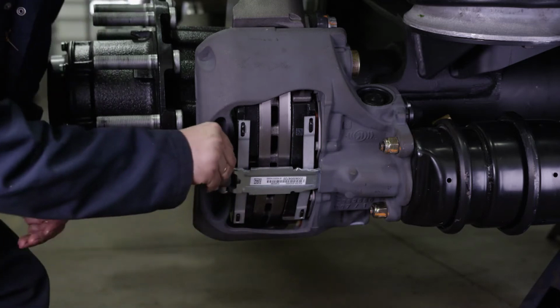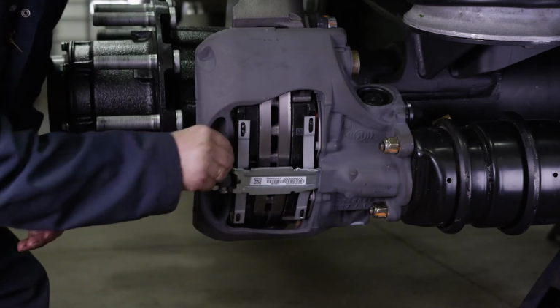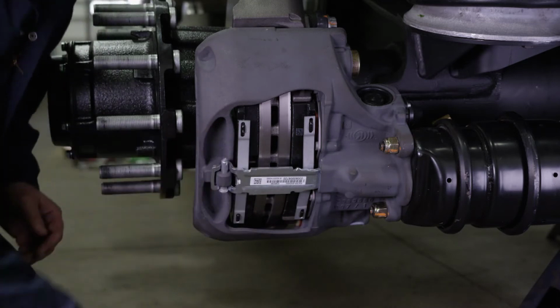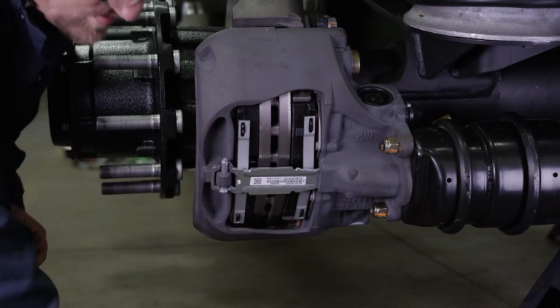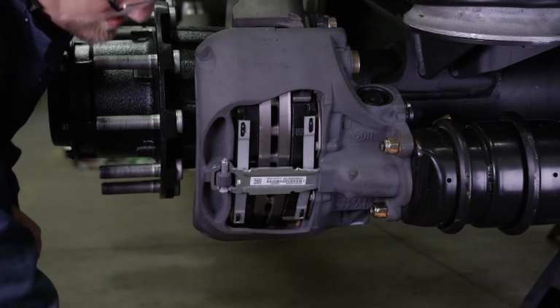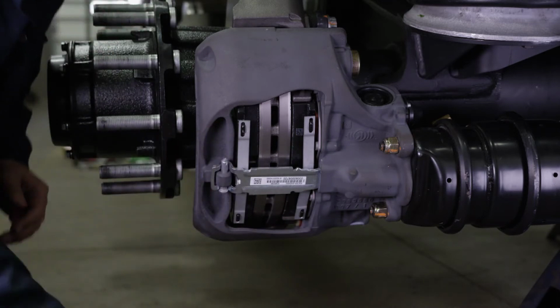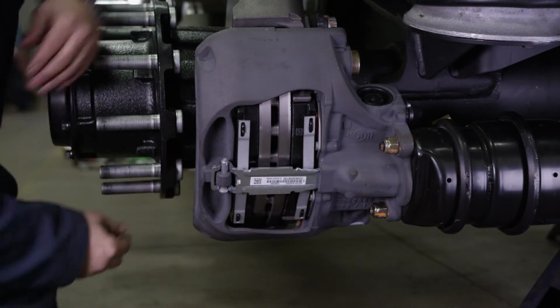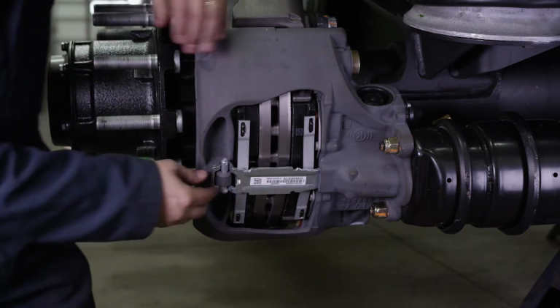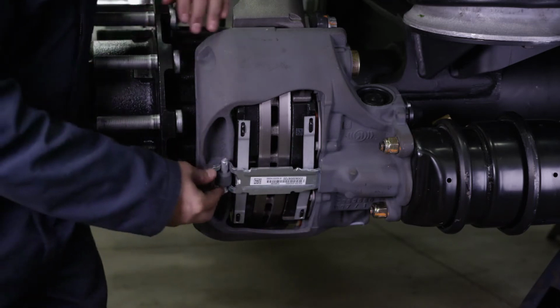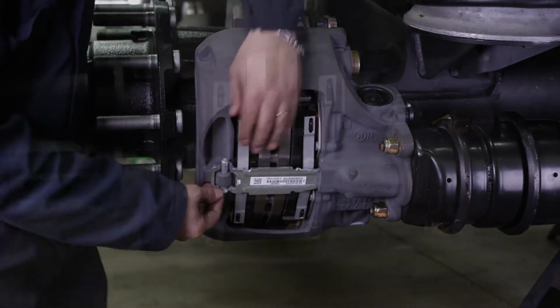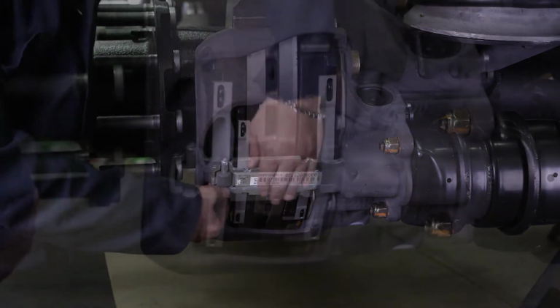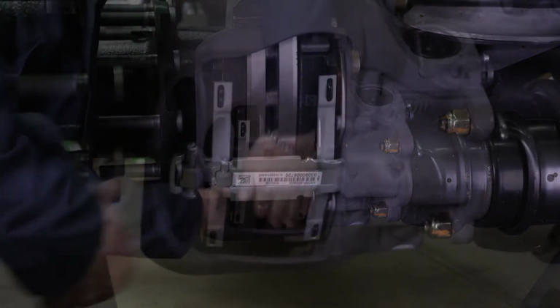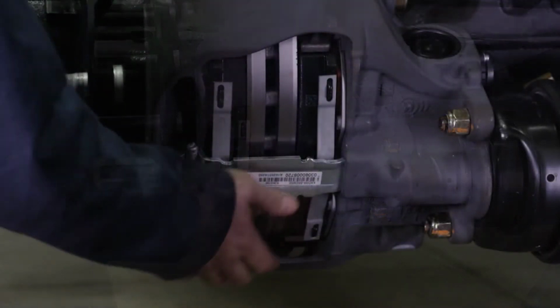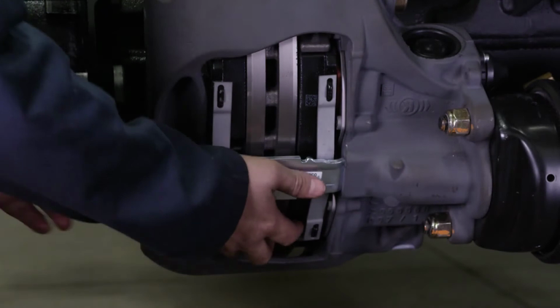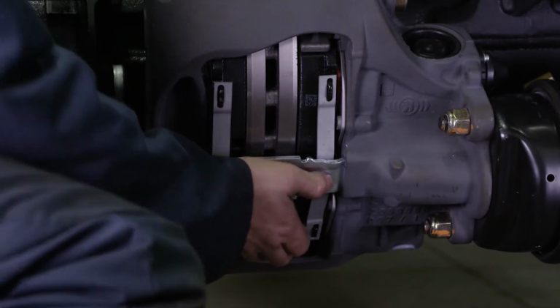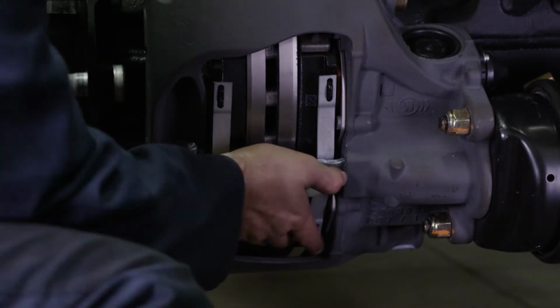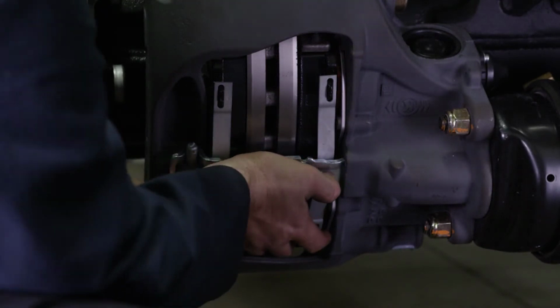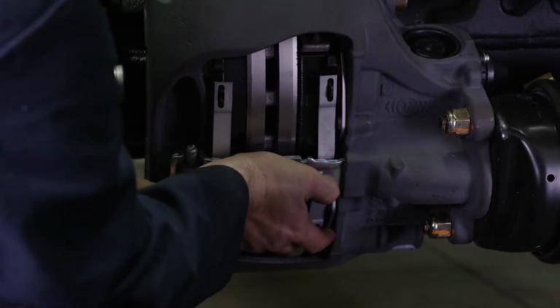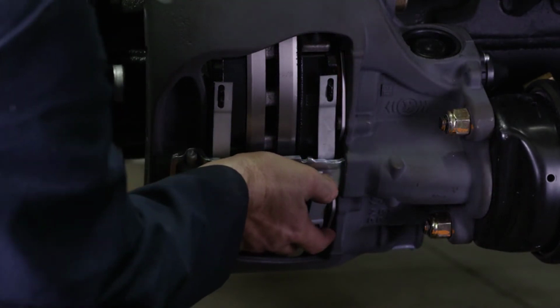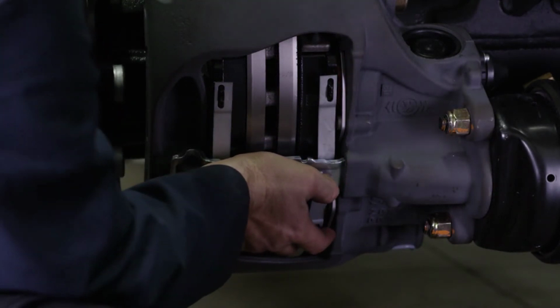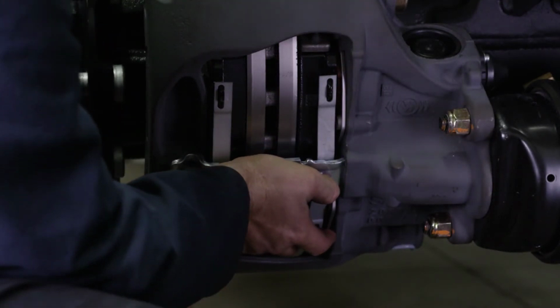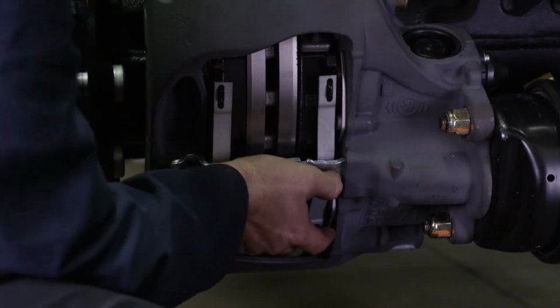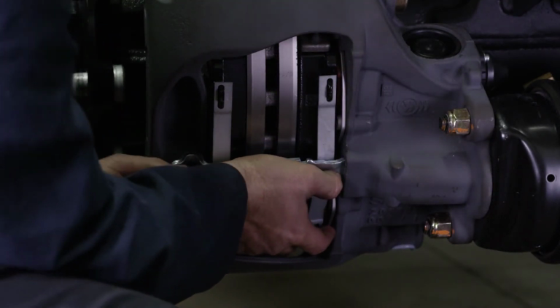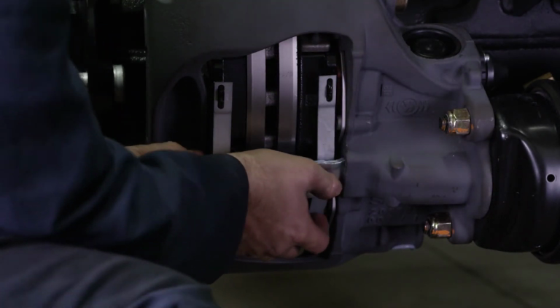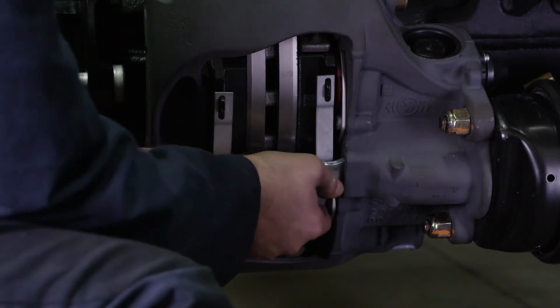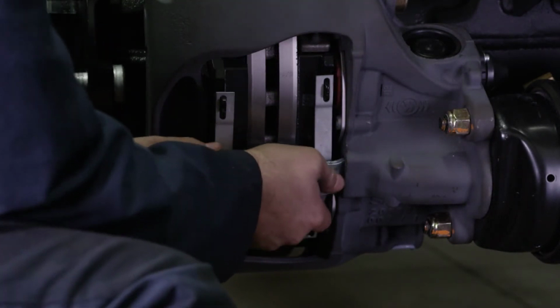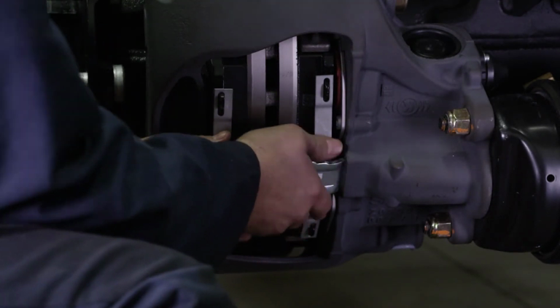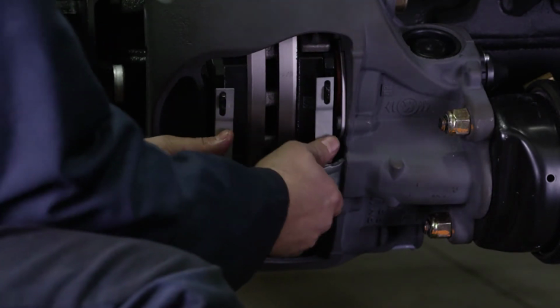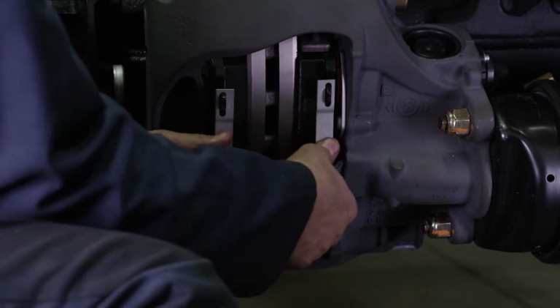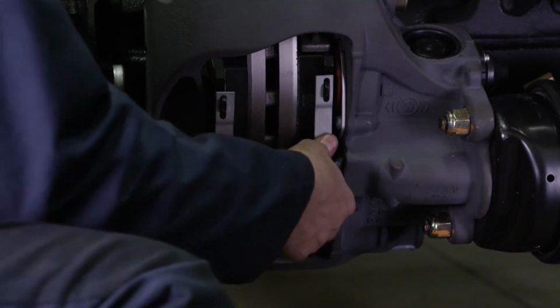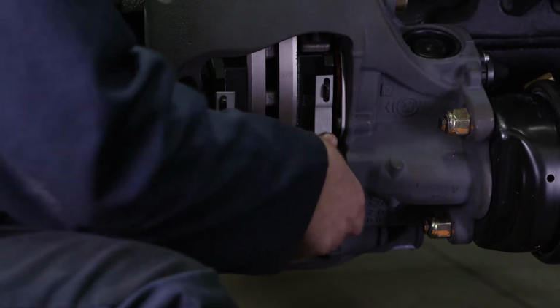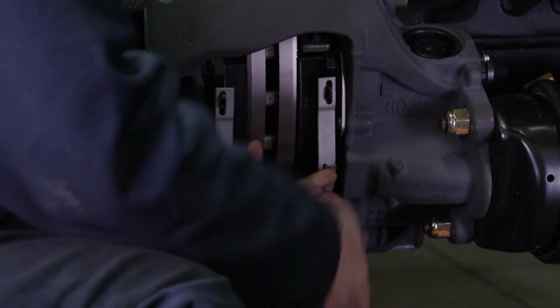This will release the pad retainer. It is recommended that these items be discarded and replaced. If necessary, remove the cable guide plate and wear contacts.